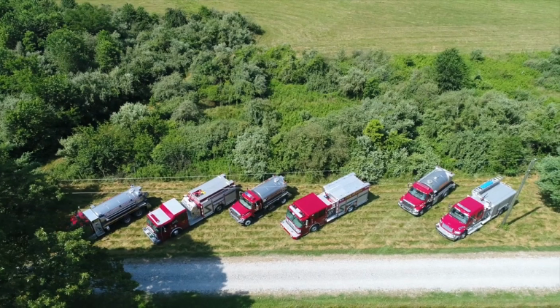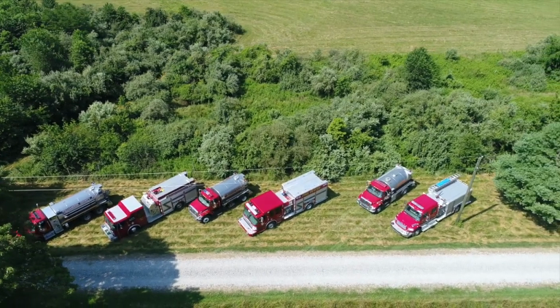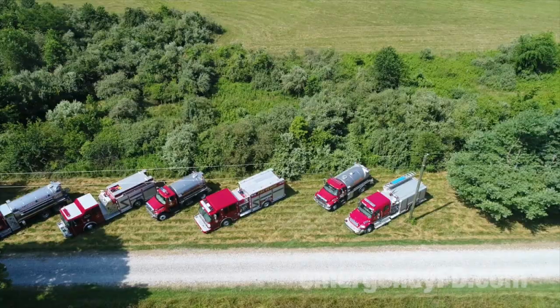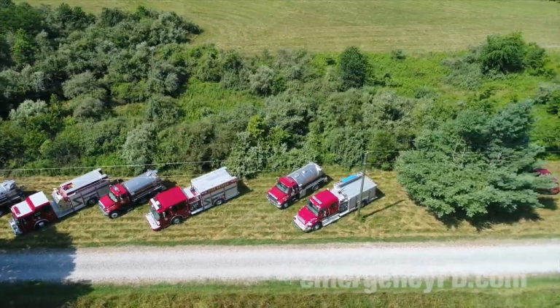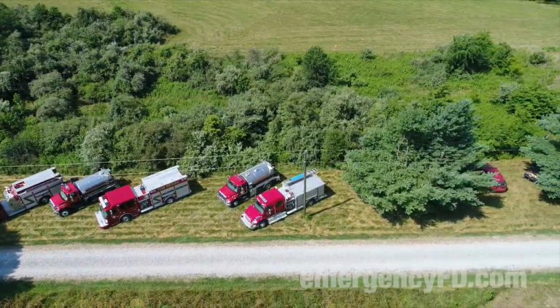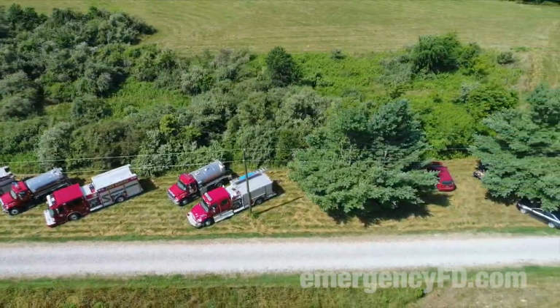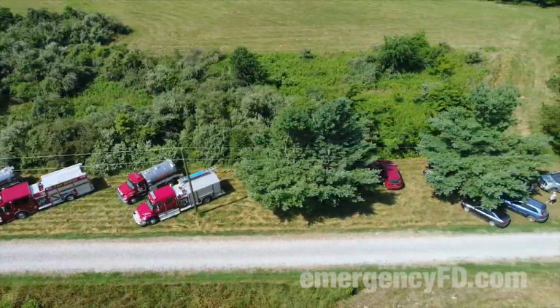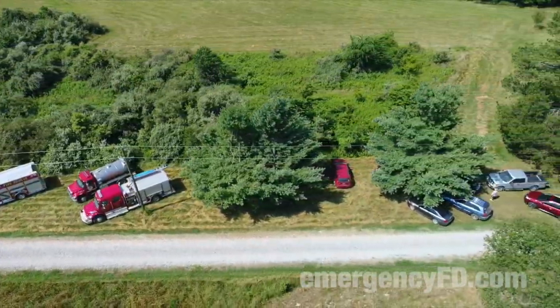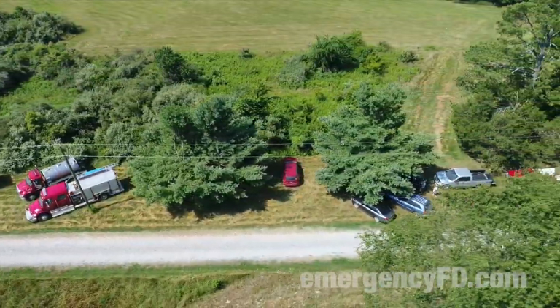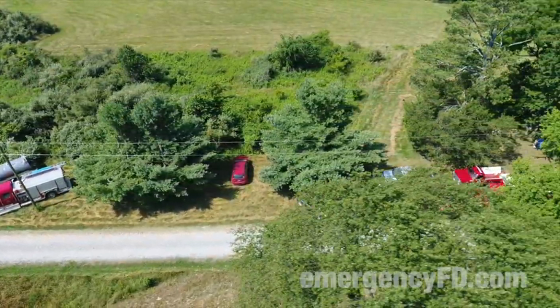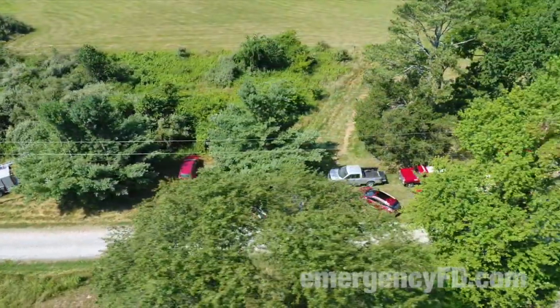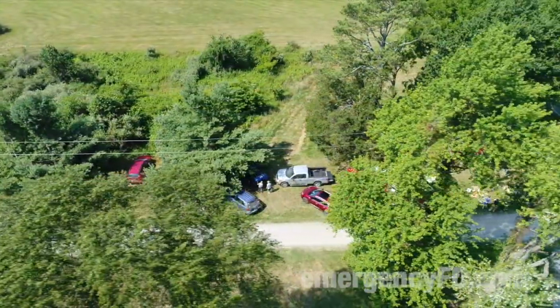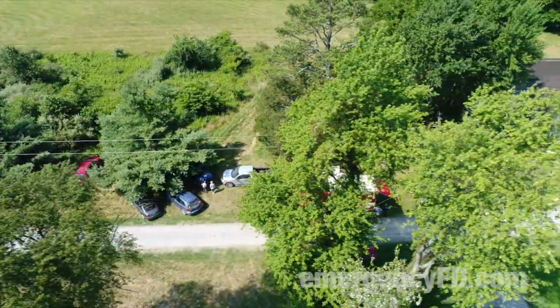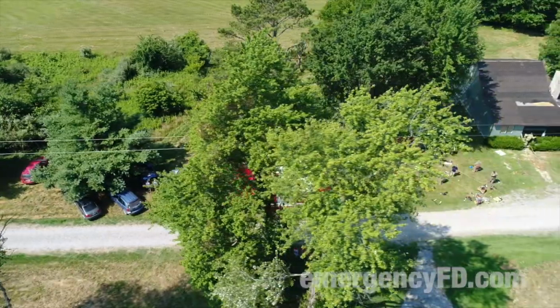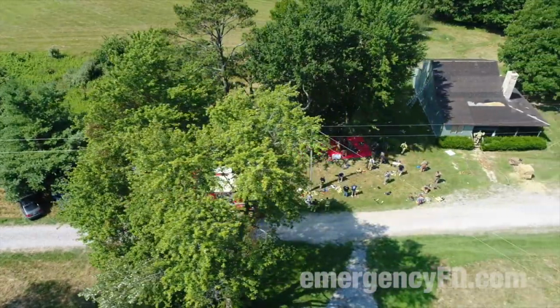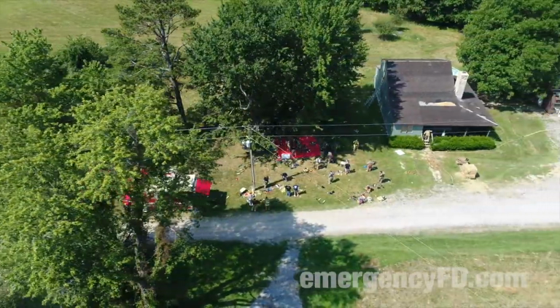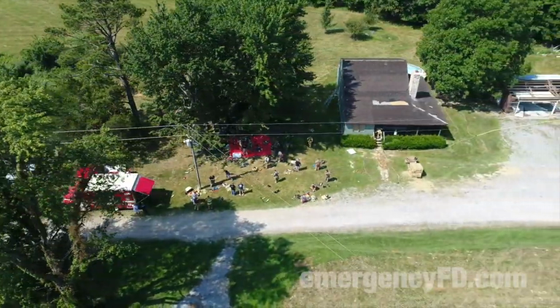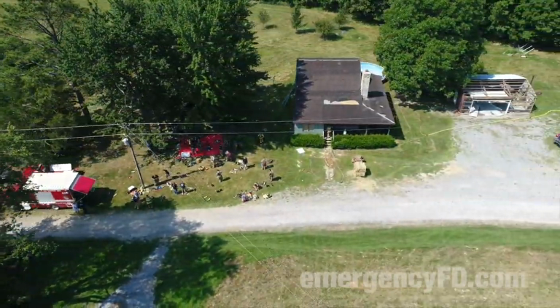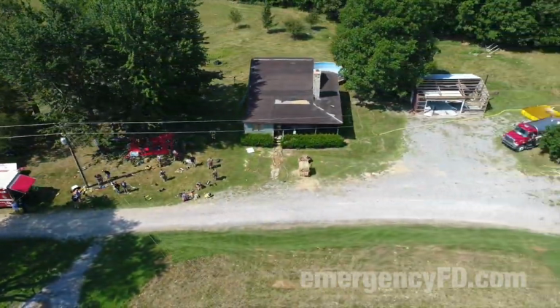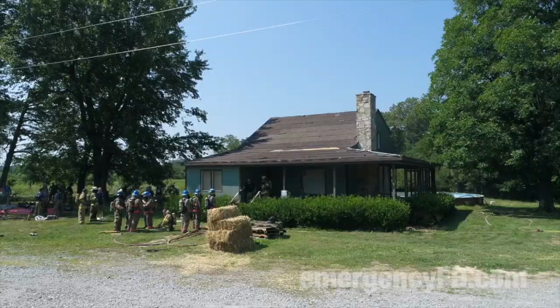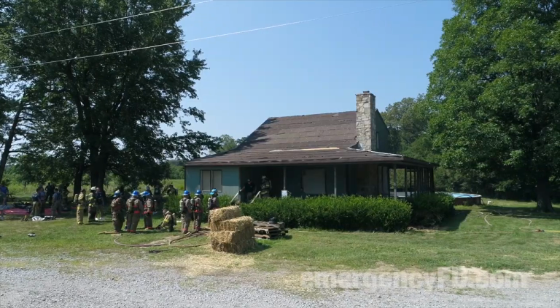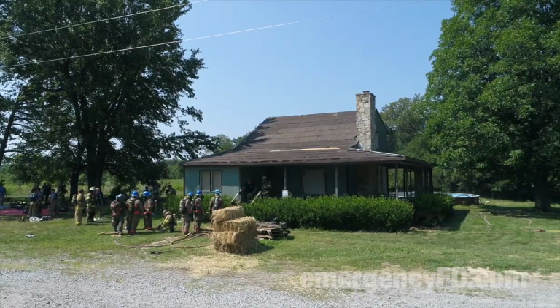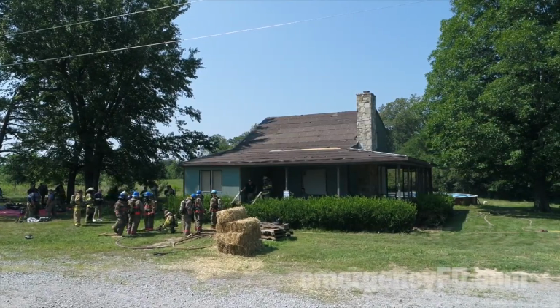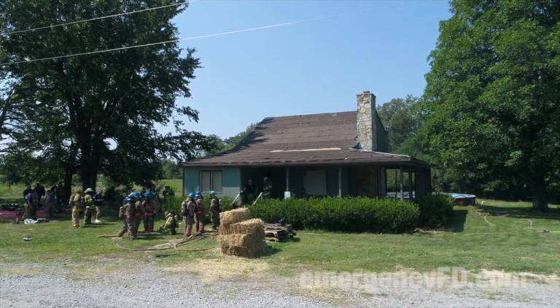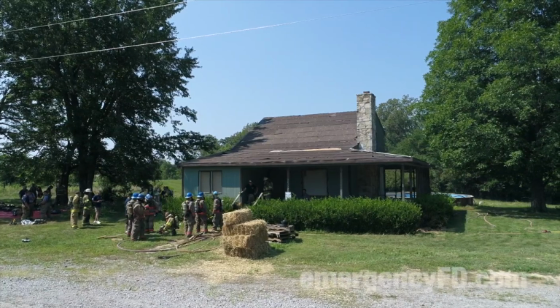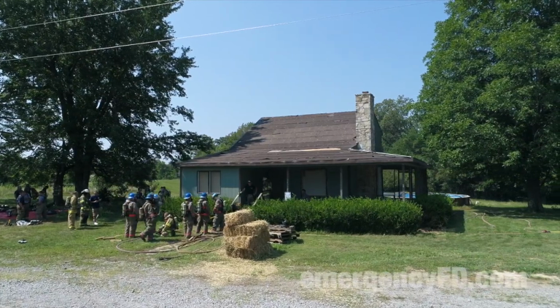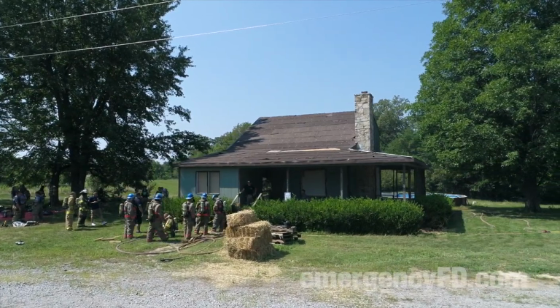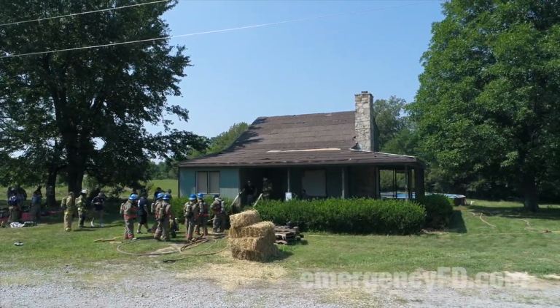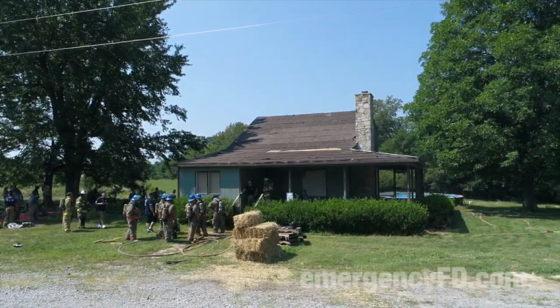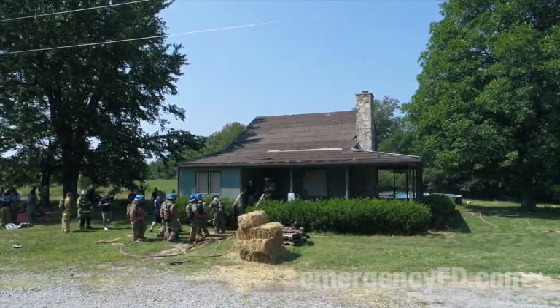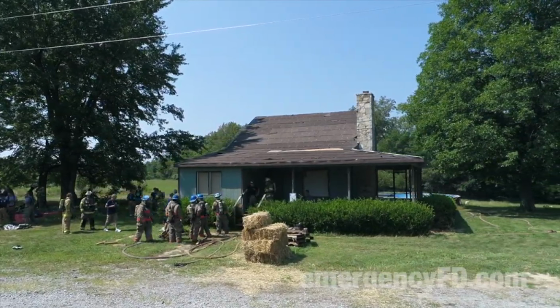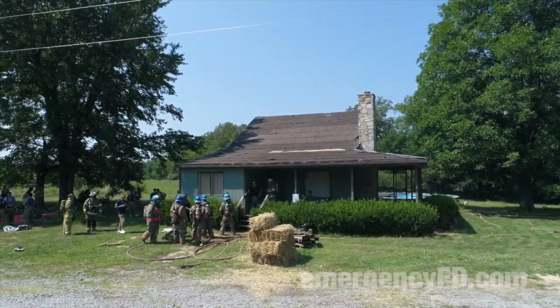Fire apparatus line this county road in rural southern Illinois. On this hot summer day with a heat index near 105 degrees, firefighters from the Williamson County Fire Protection District gather for a day of realistic training.